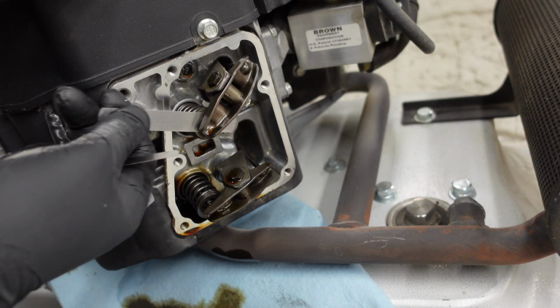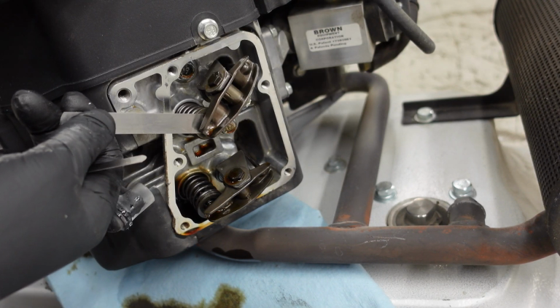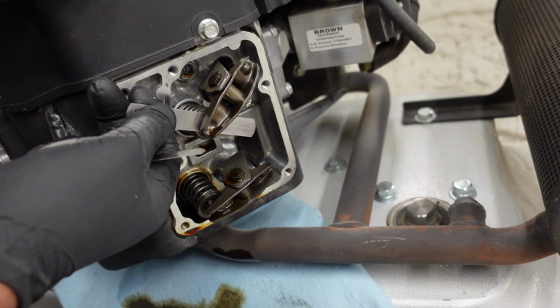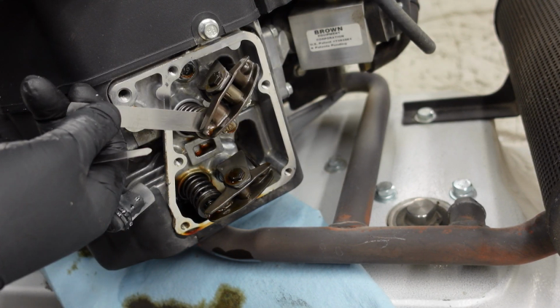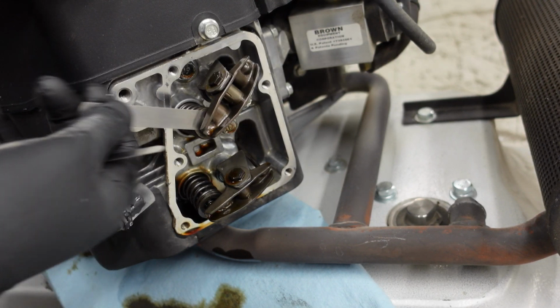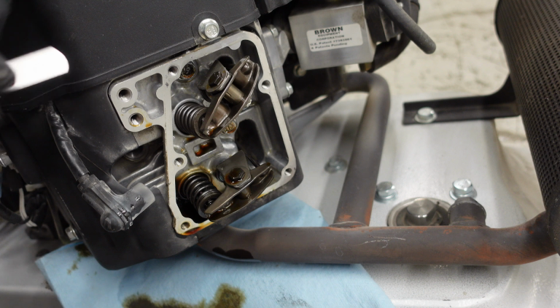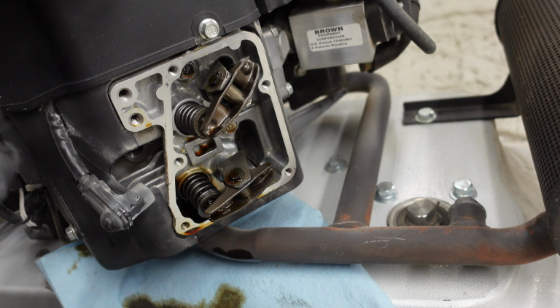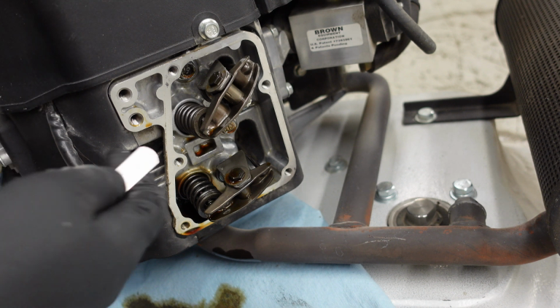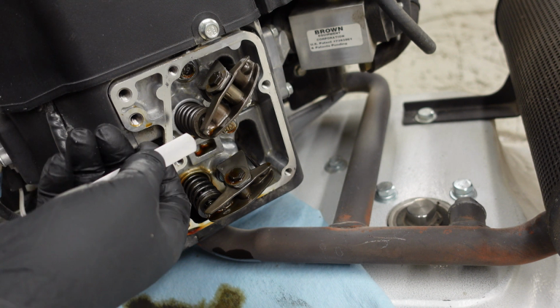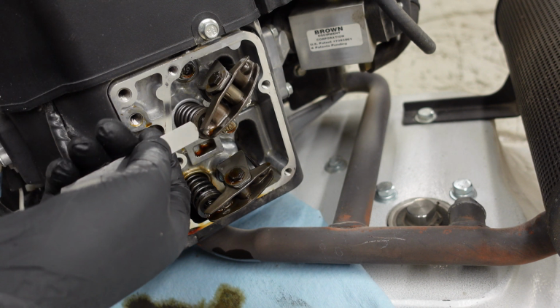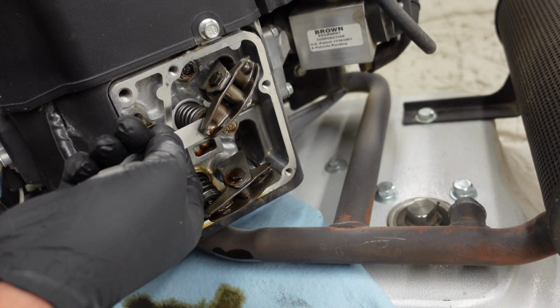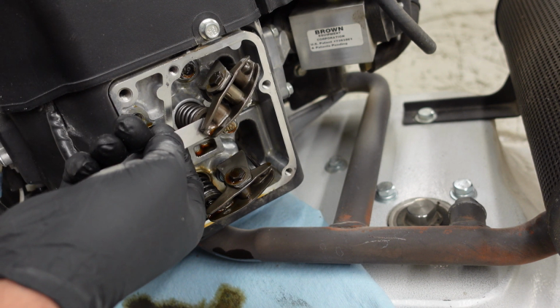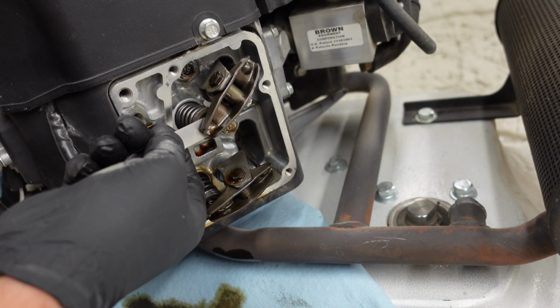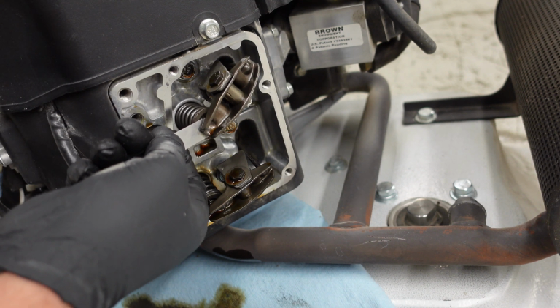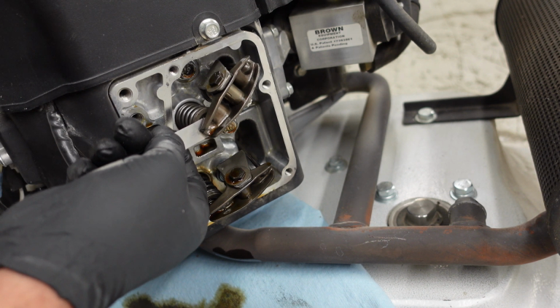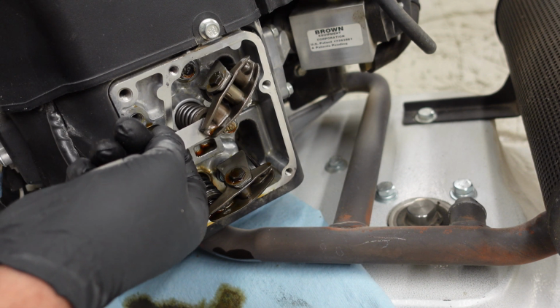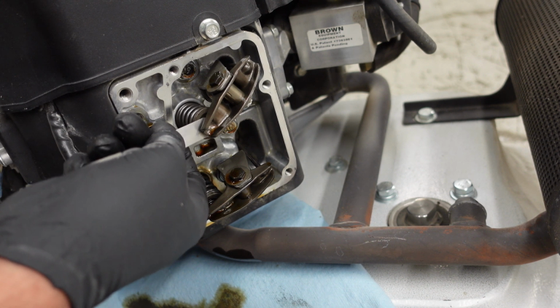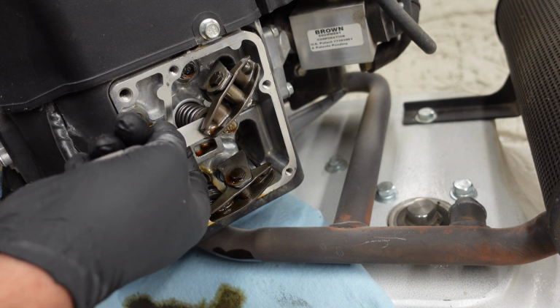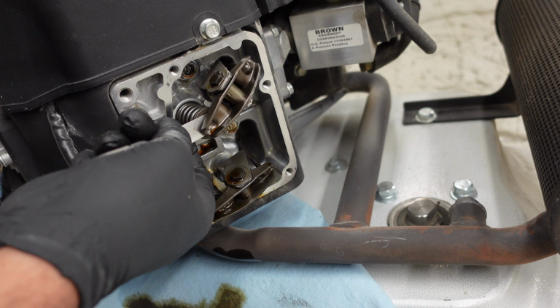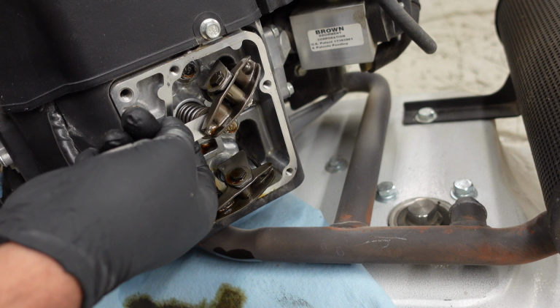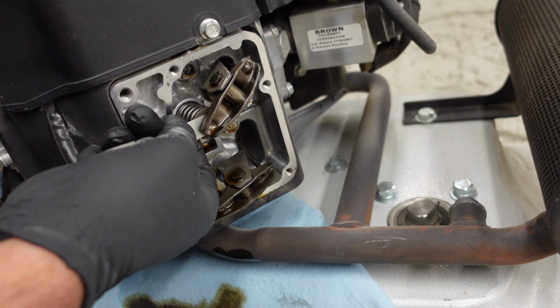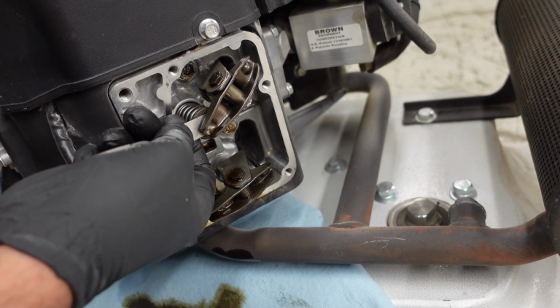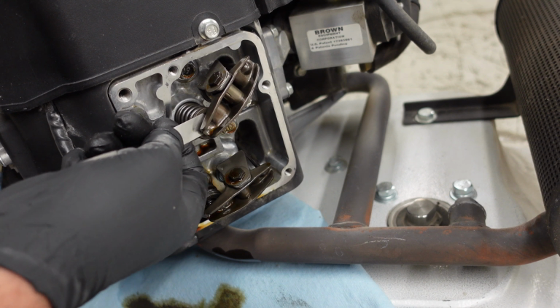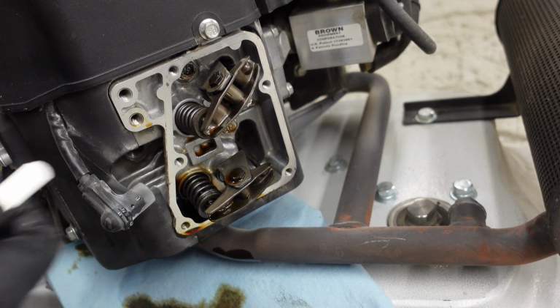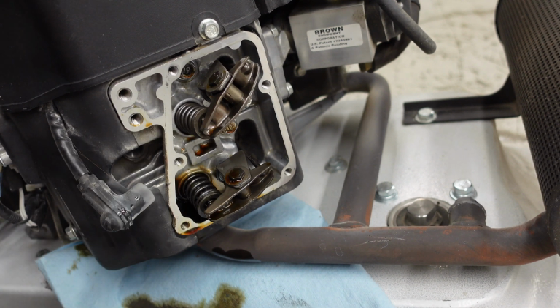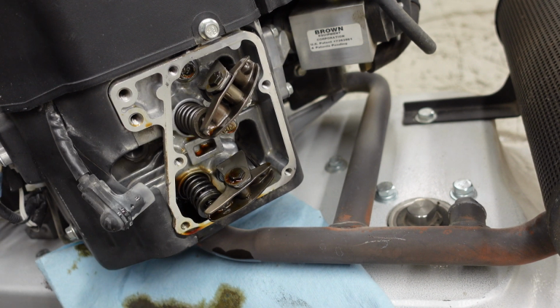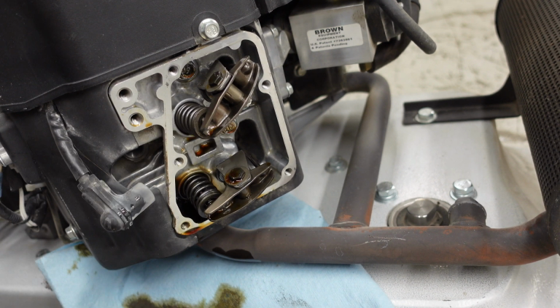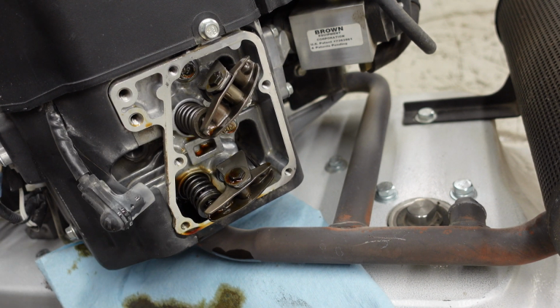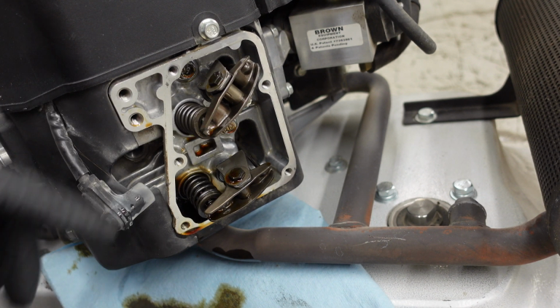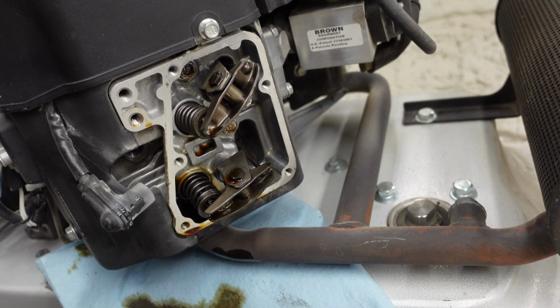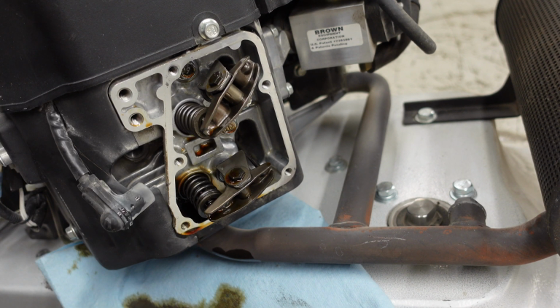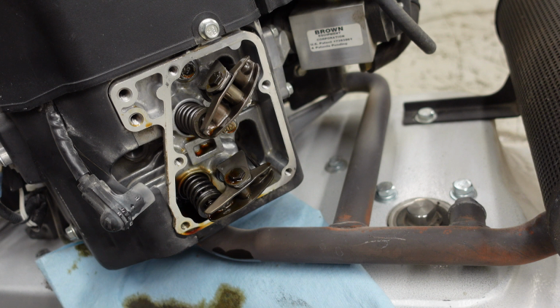Once adjusted correctly, the six thousandths will go in, and the seven thousandths will have a really hard time — and you know you're good right there.